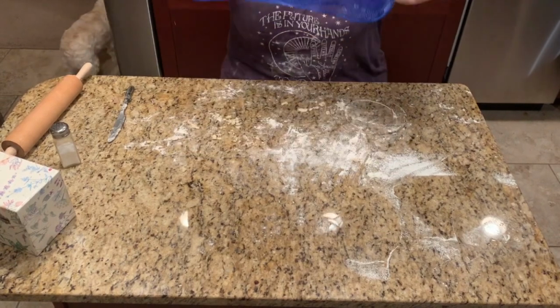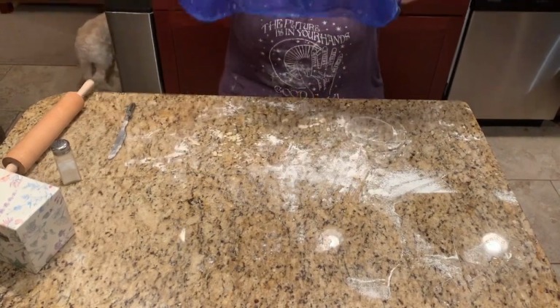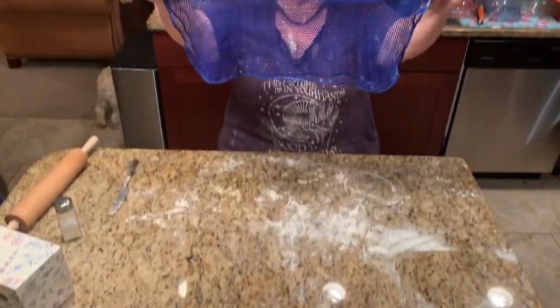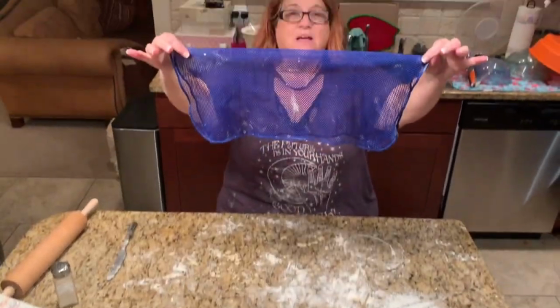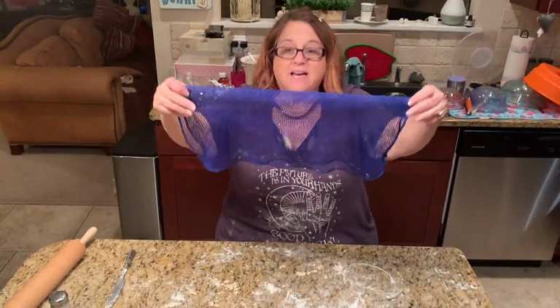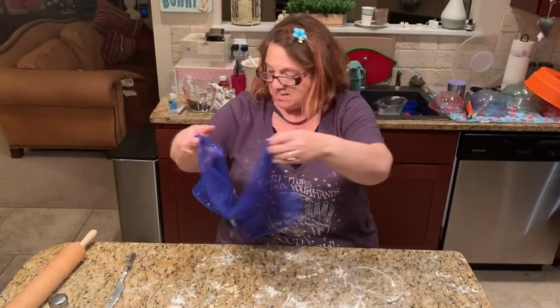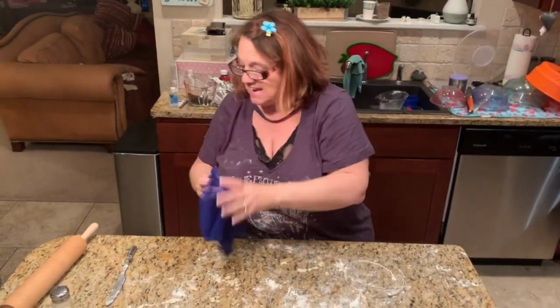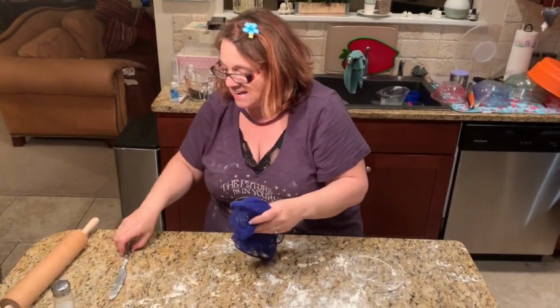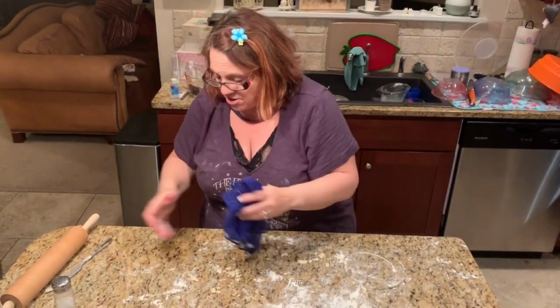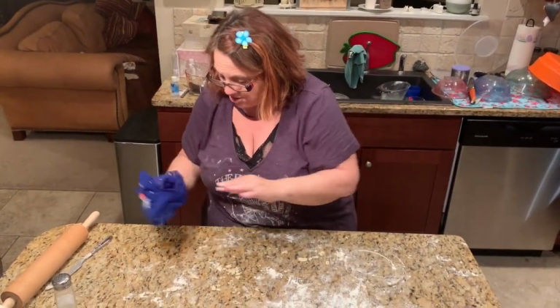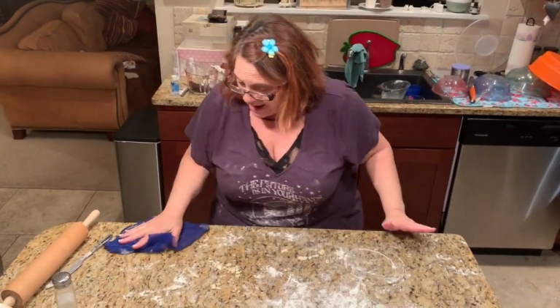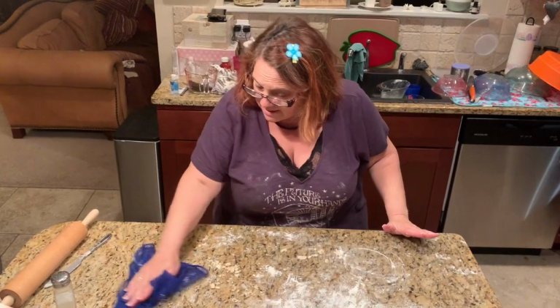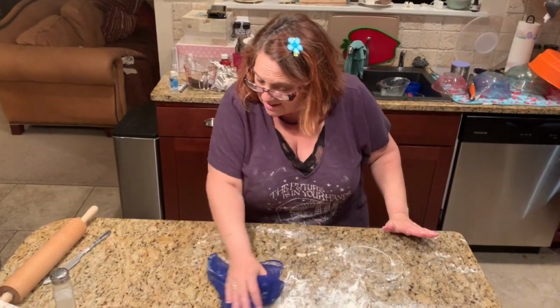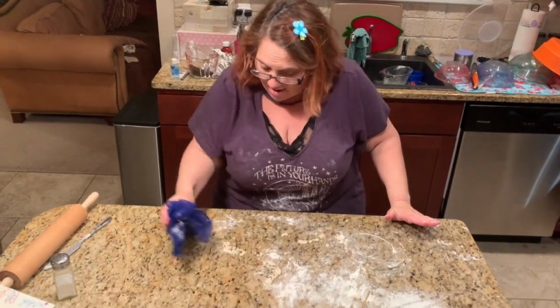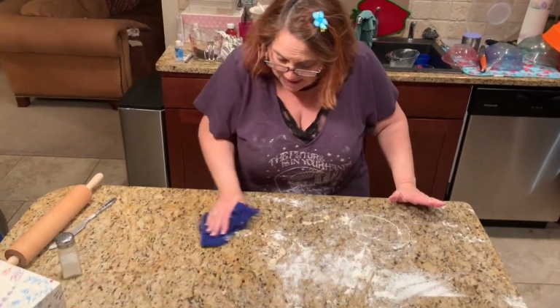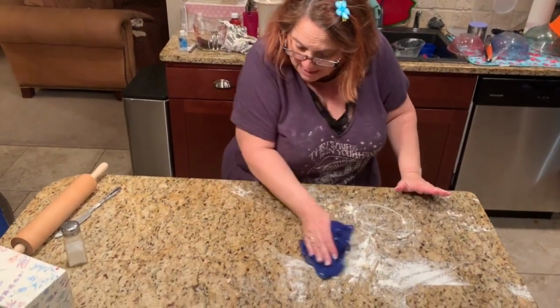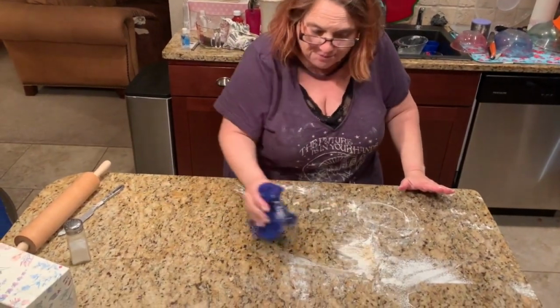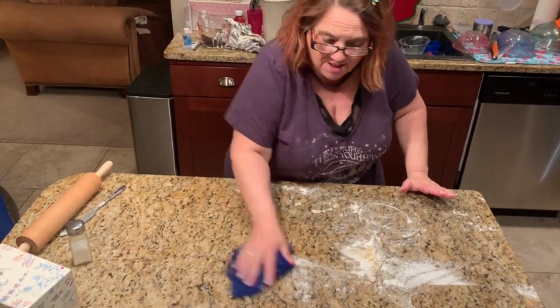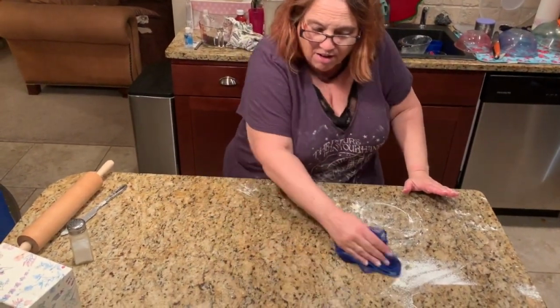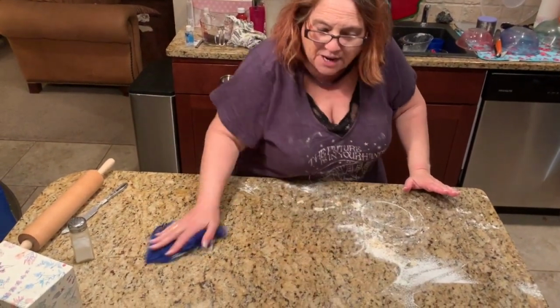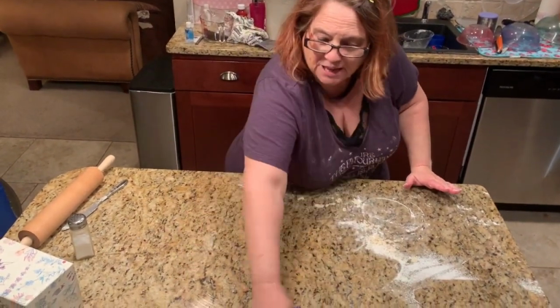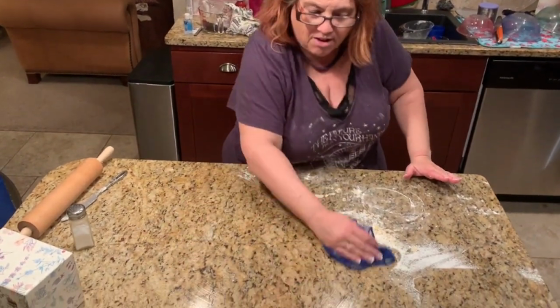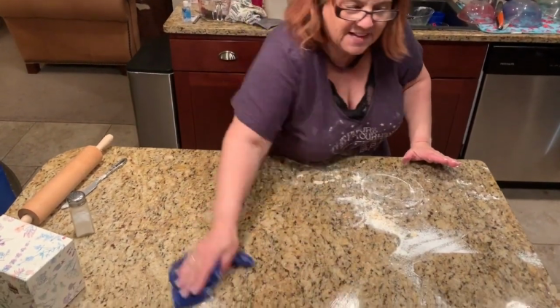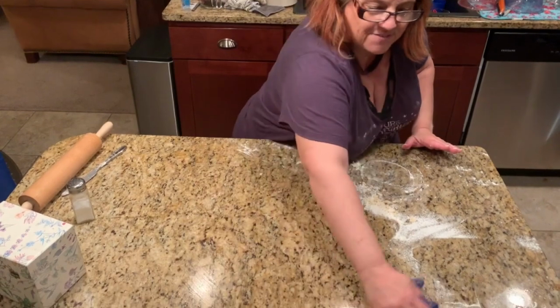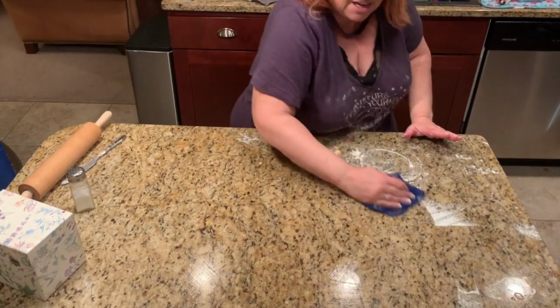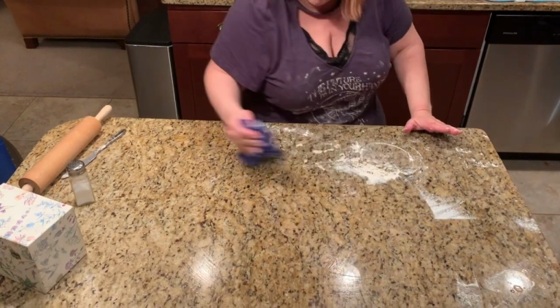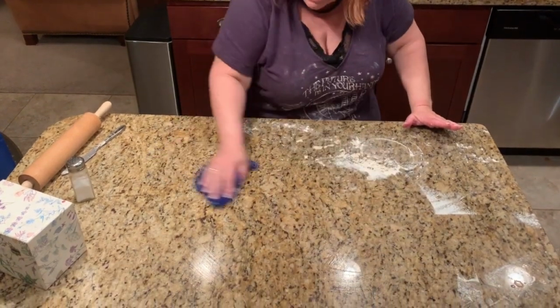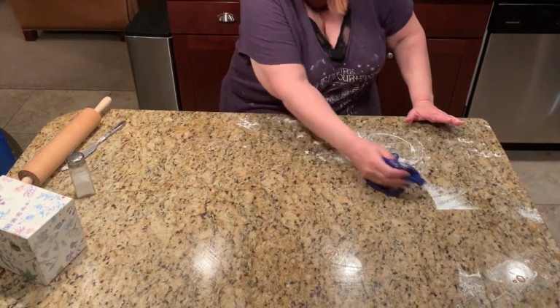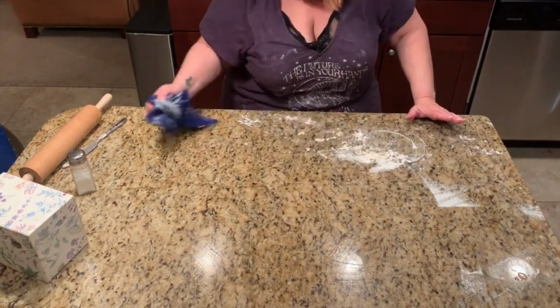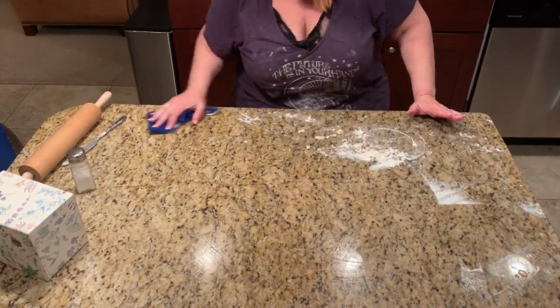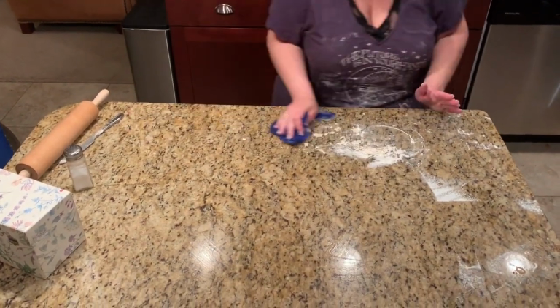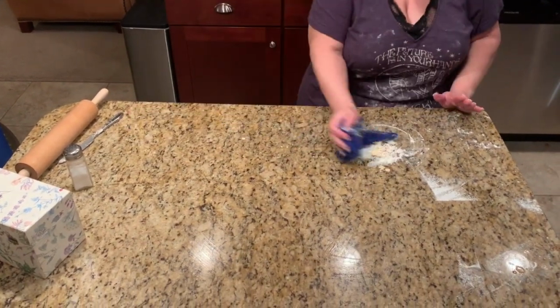This cloth is mesh and it is going to grab all that flour — all the dried flour, all of that stuff. It's going to come up. Look at how easily this comes up.